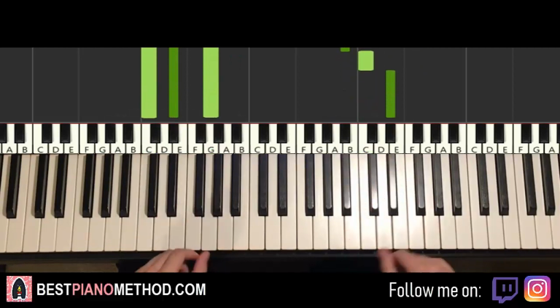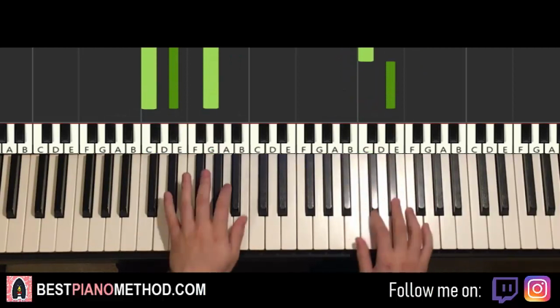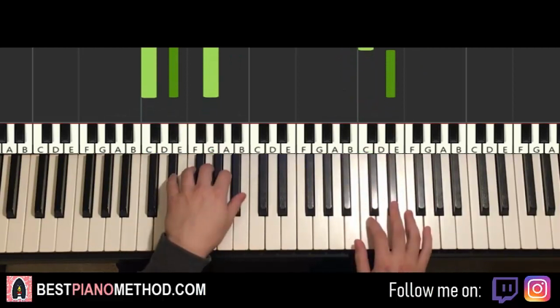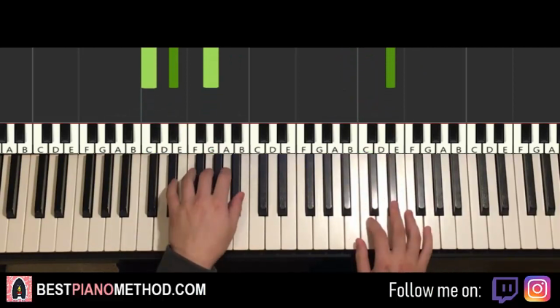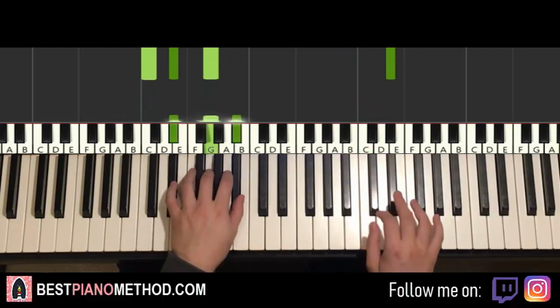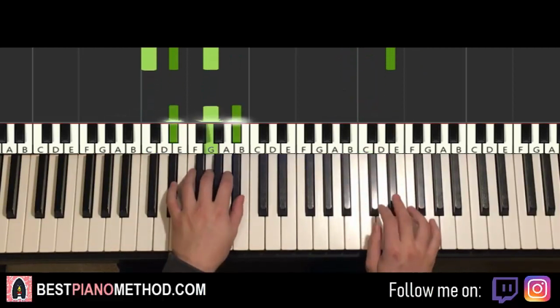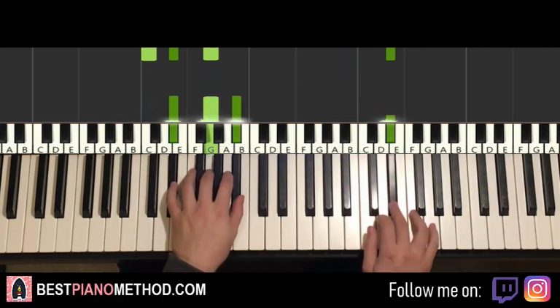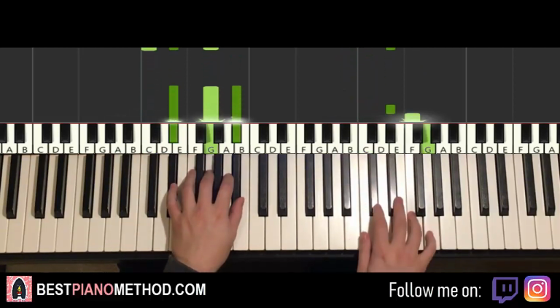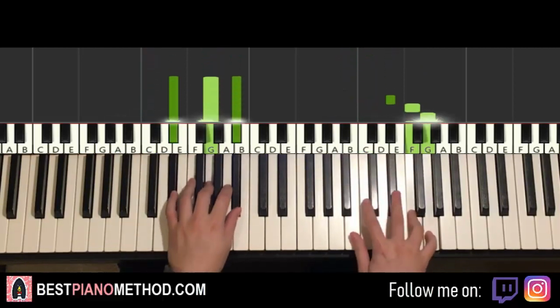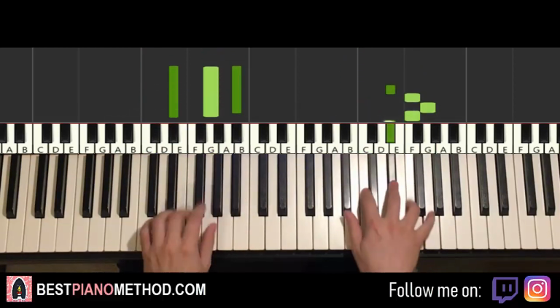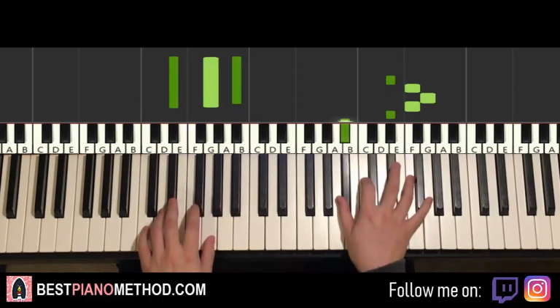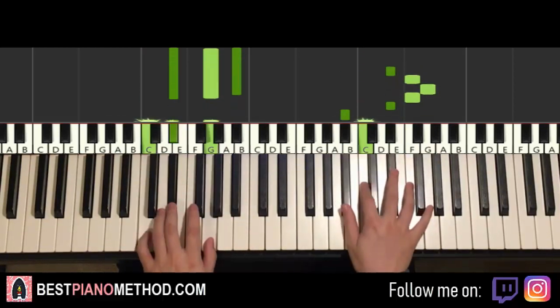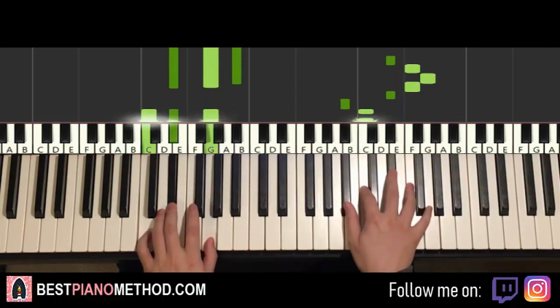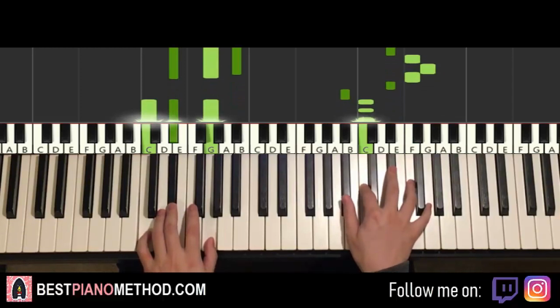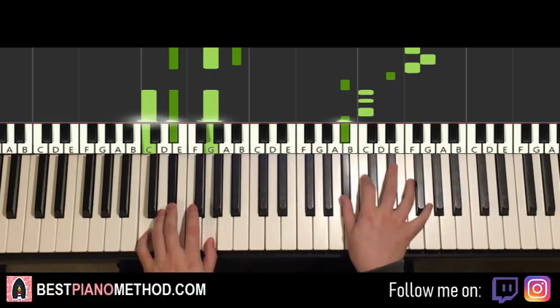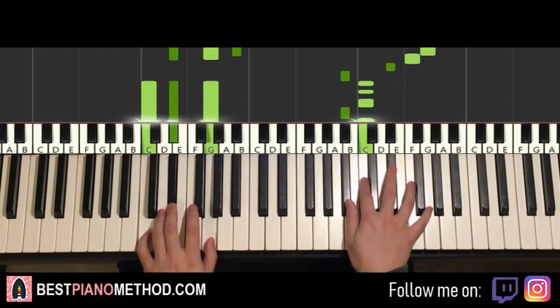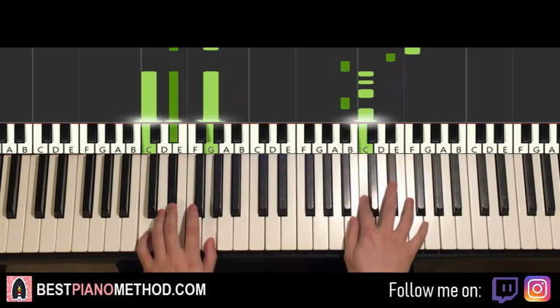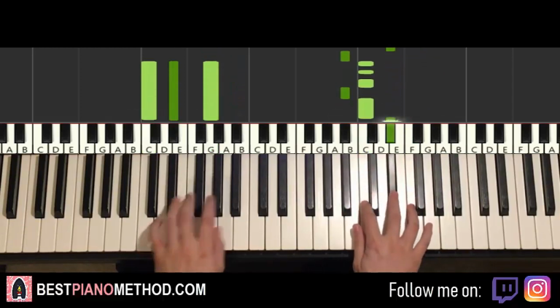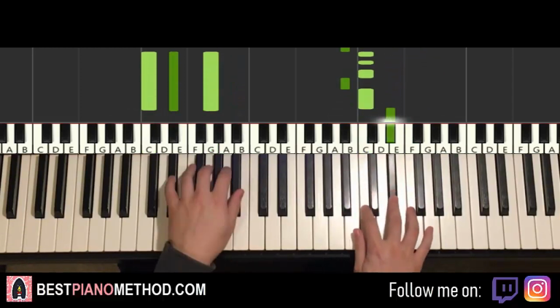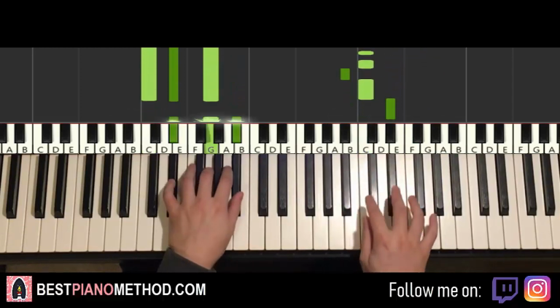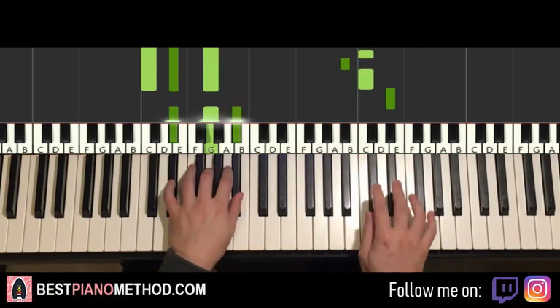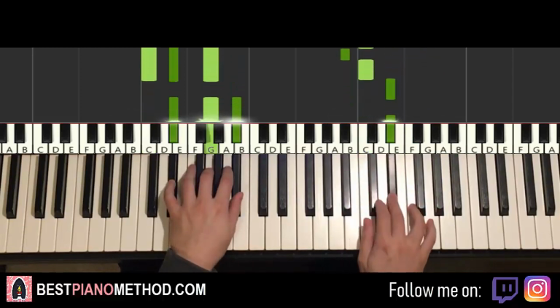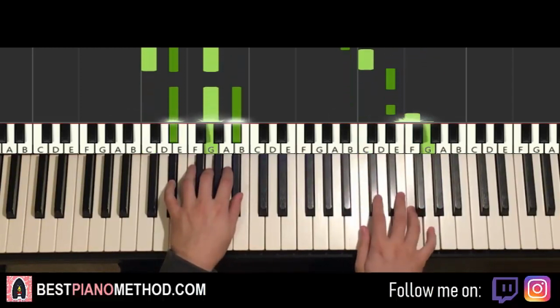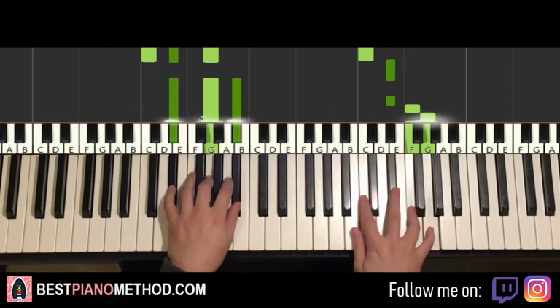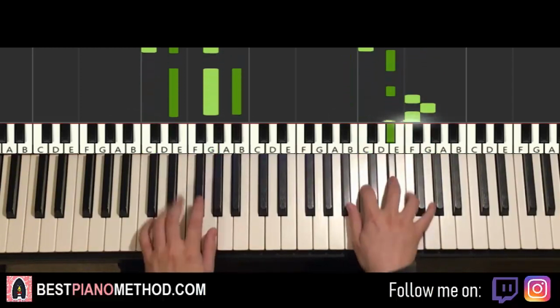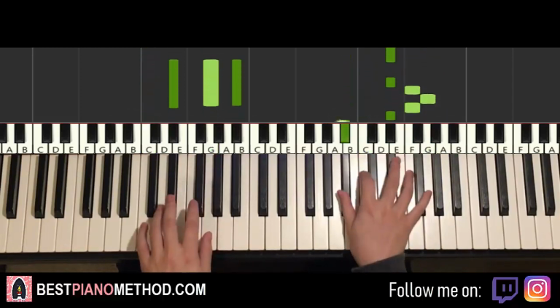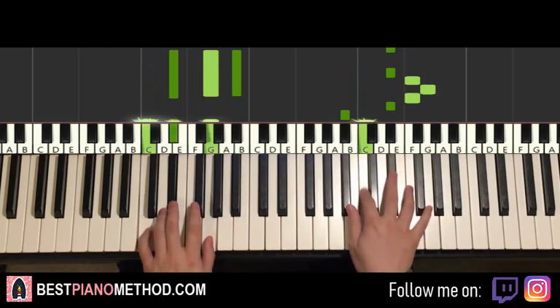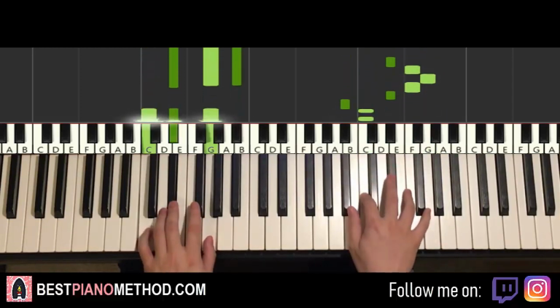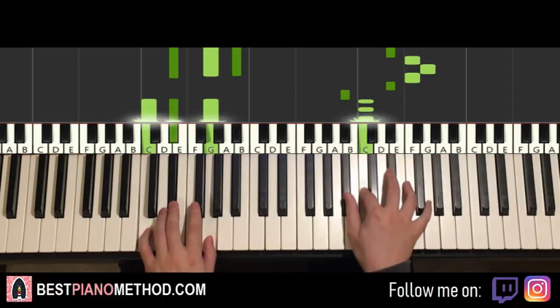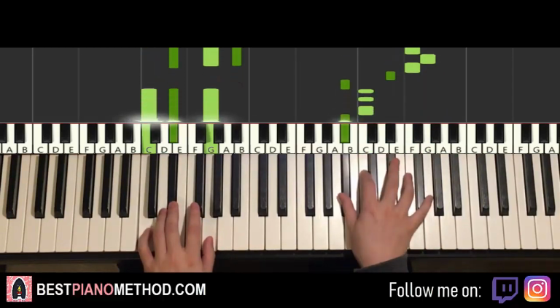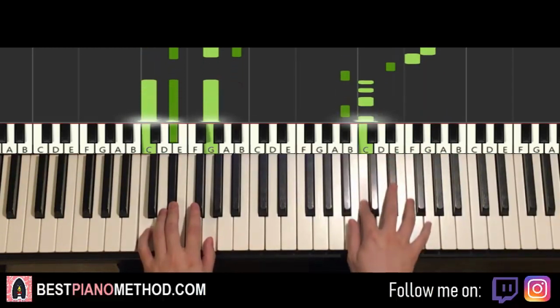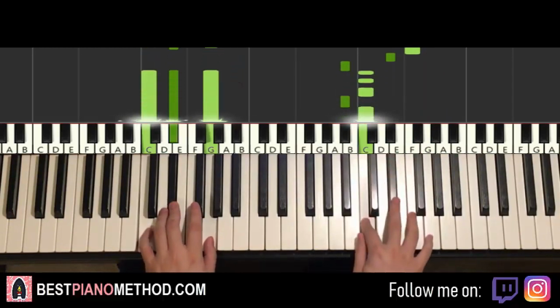One more time. Here it goes — repeats — easy.